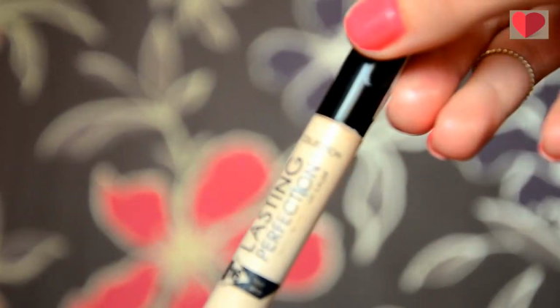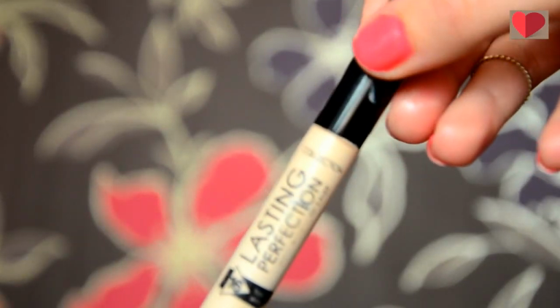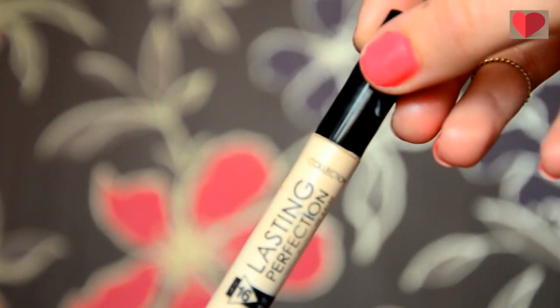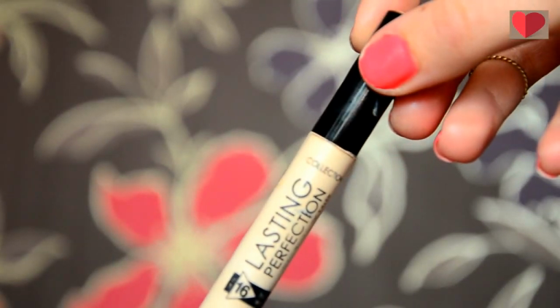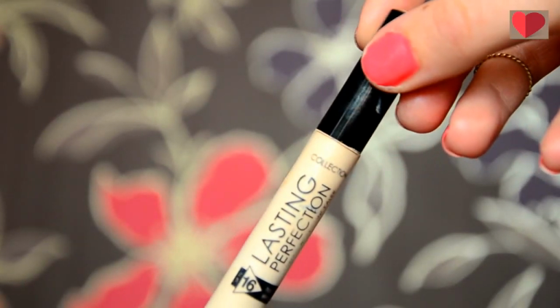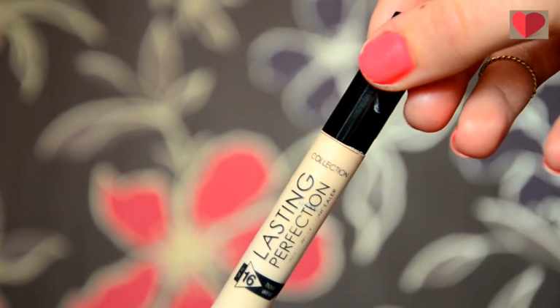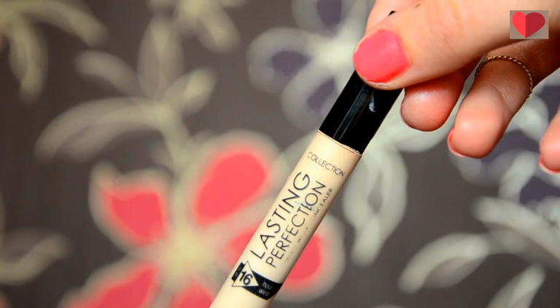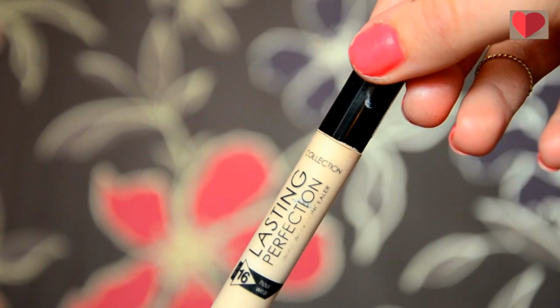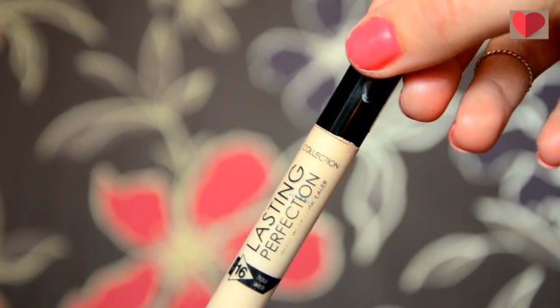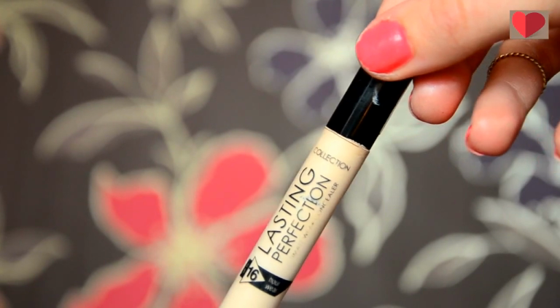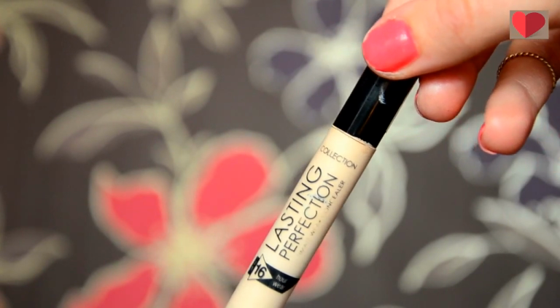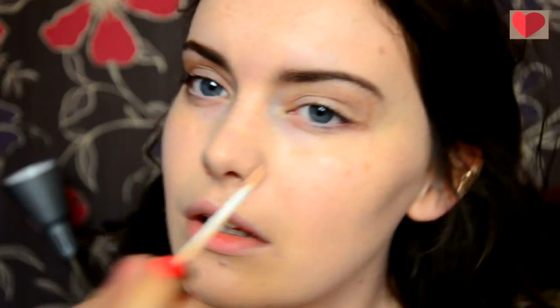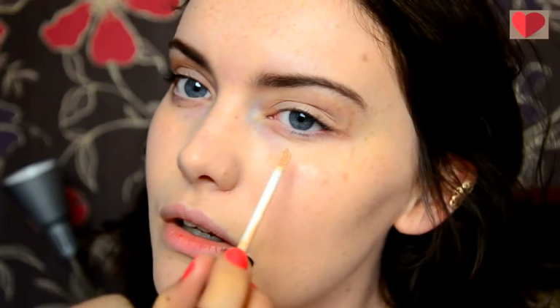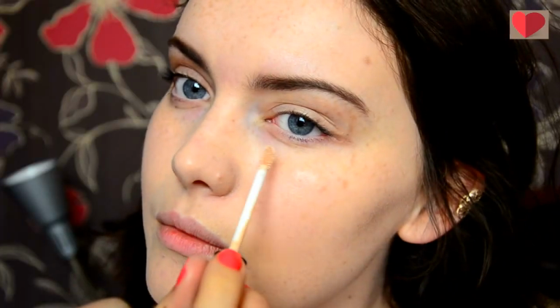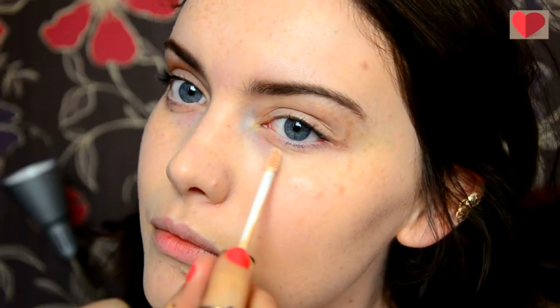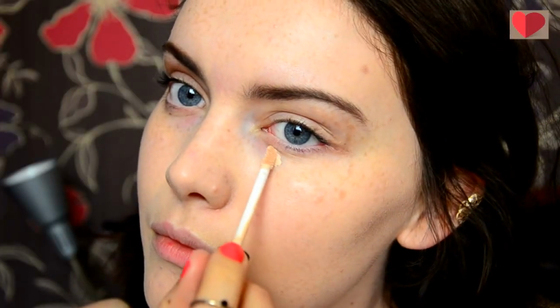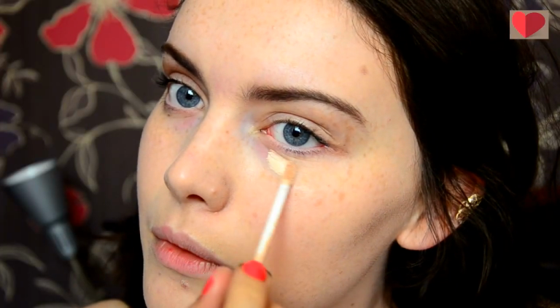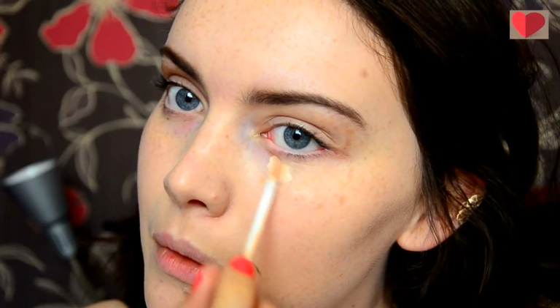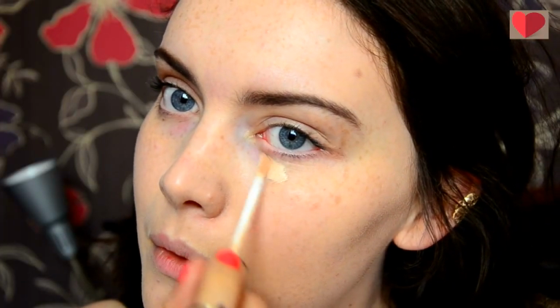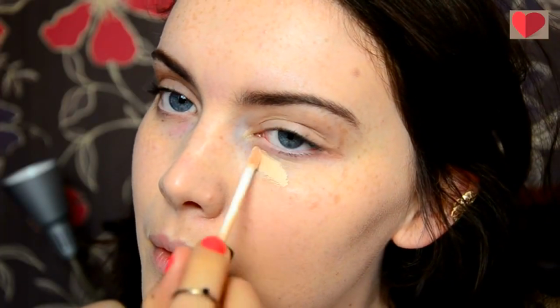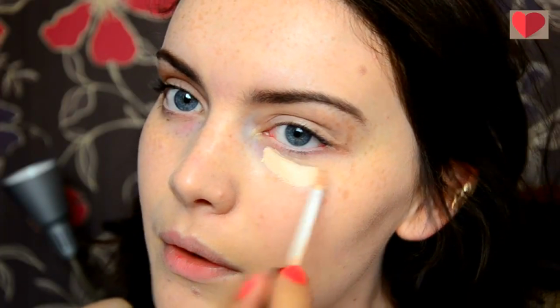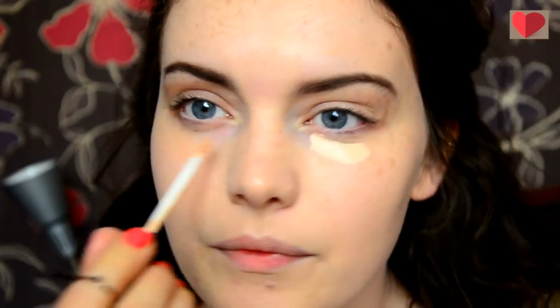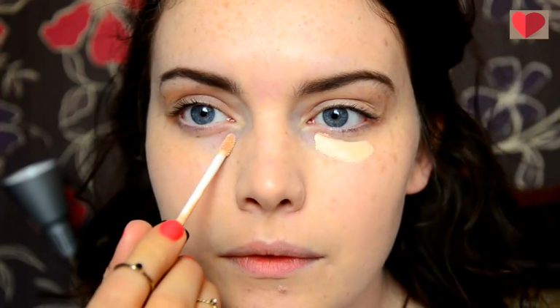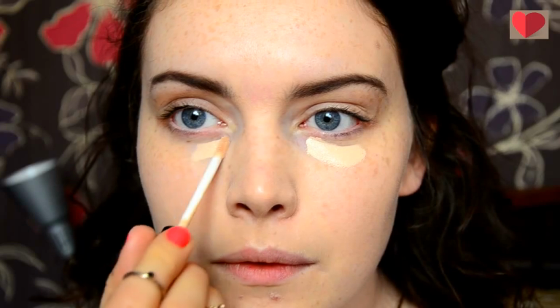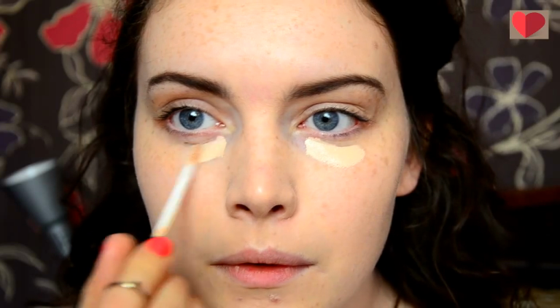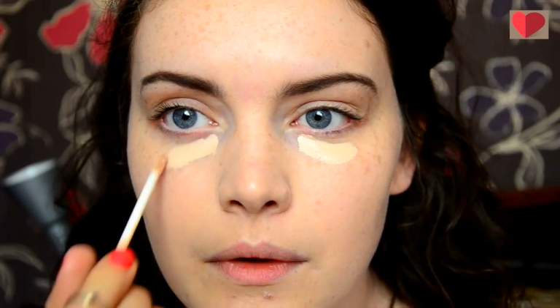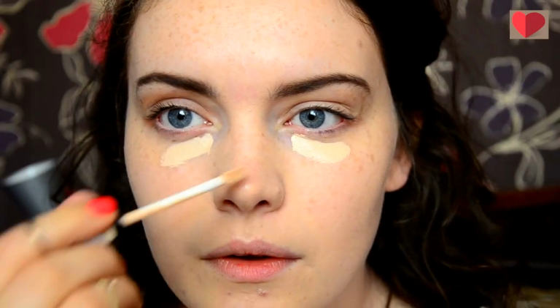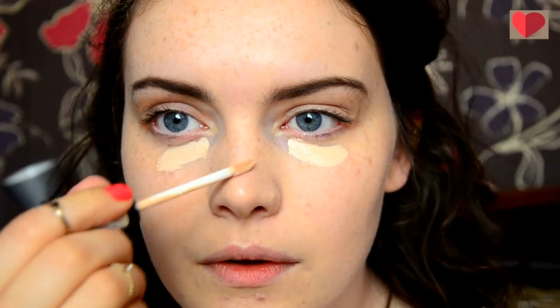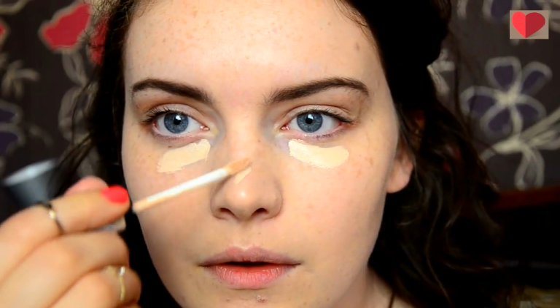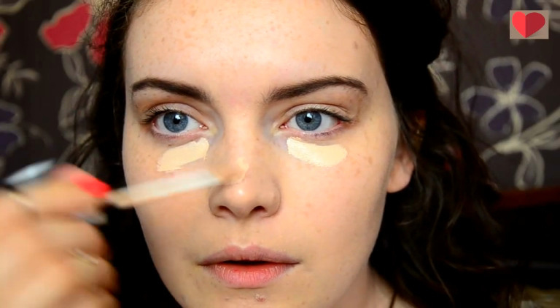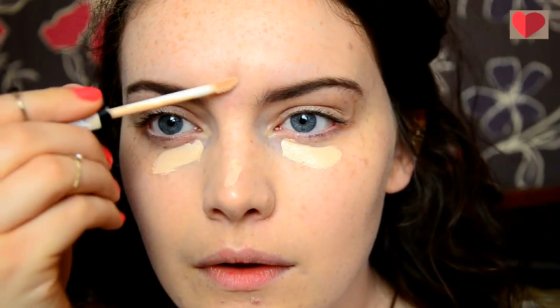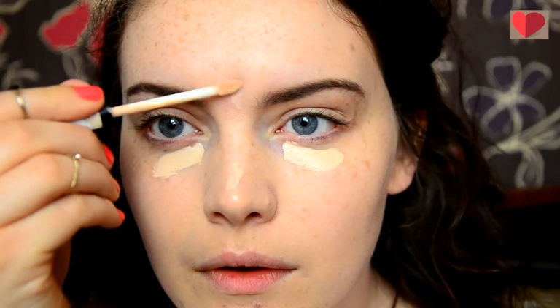We are going to take the Collection Lasting Perfection Concealer, this is in the shade Fair, and I'm going to pop this under my eyes and over any blemishes and again use my Beauty Blender just to blend it all out.